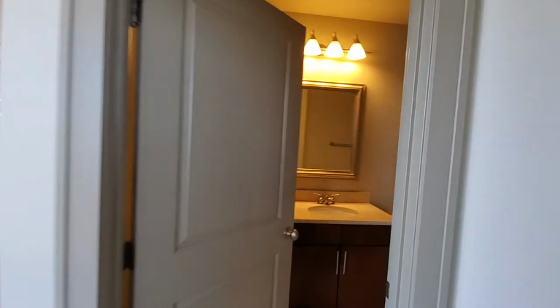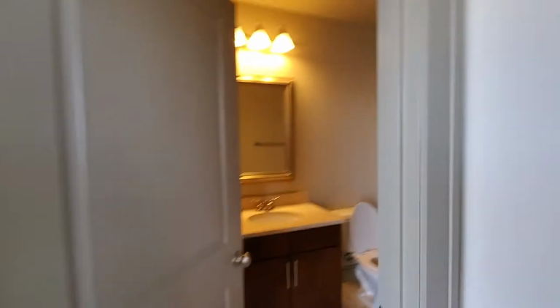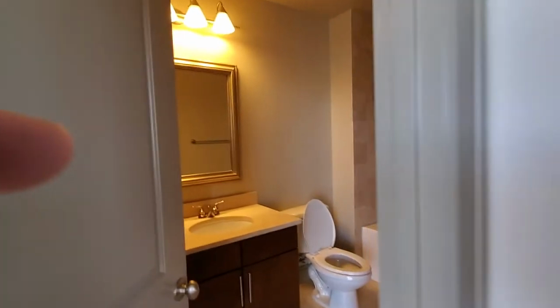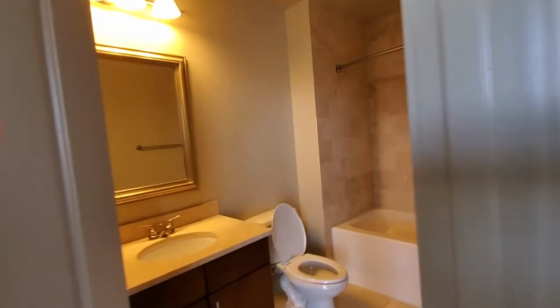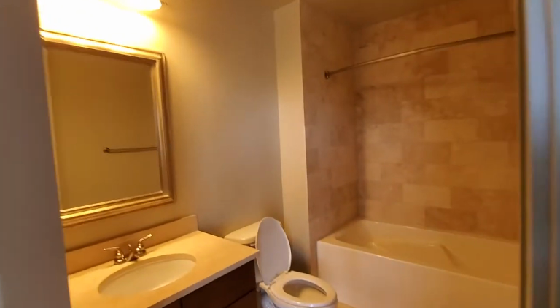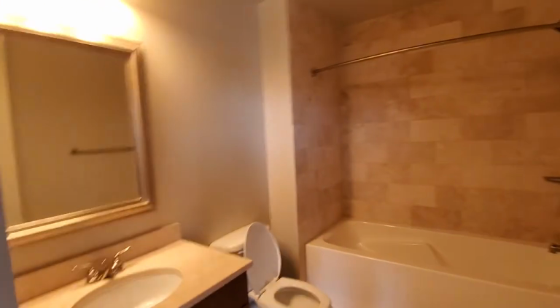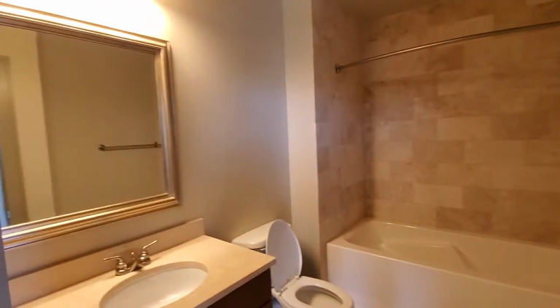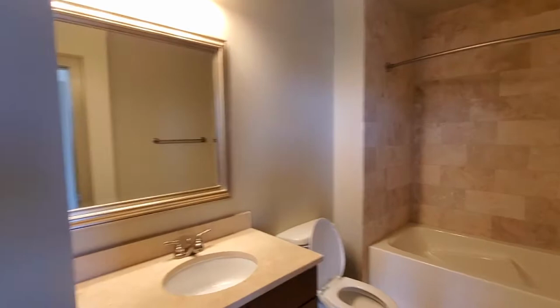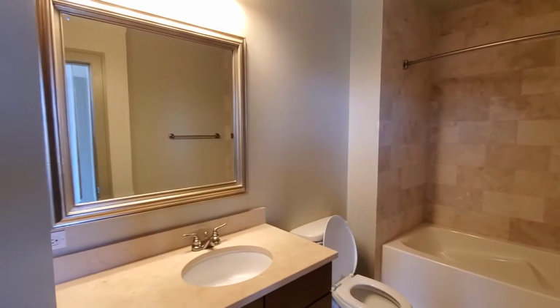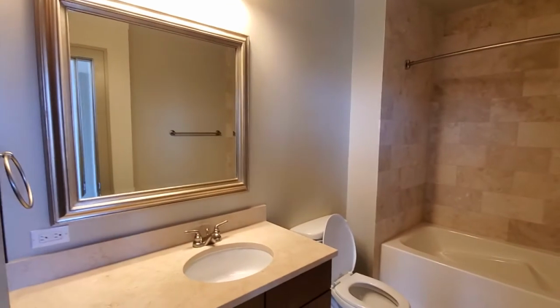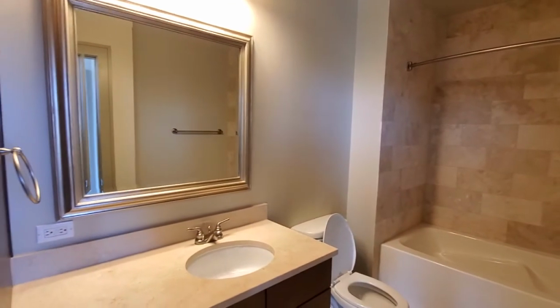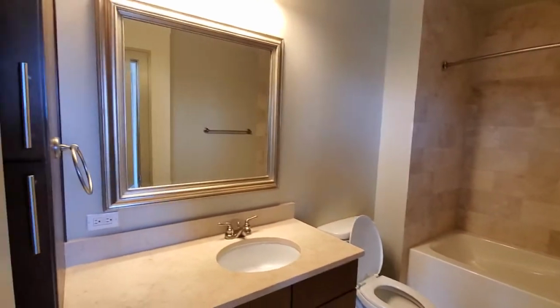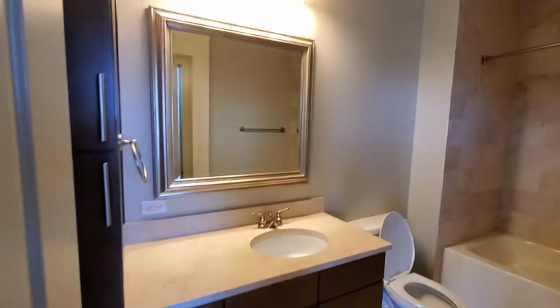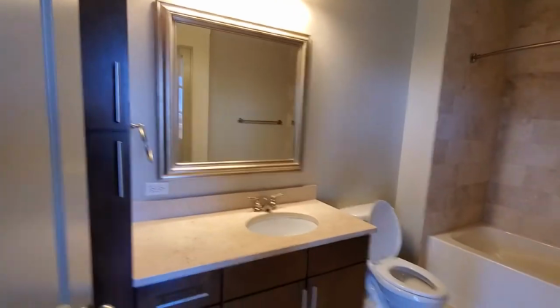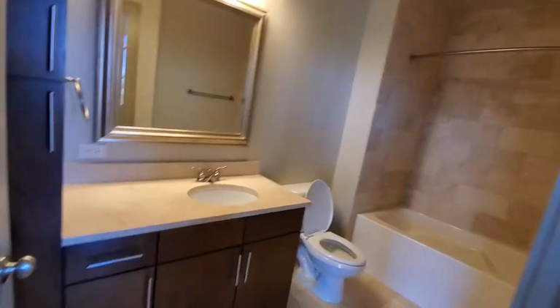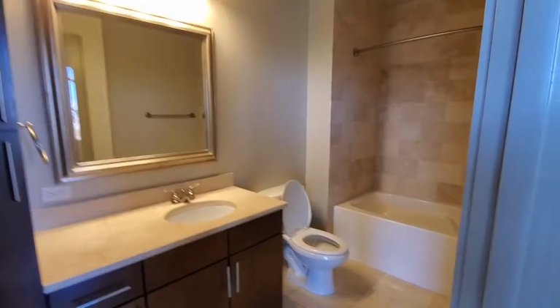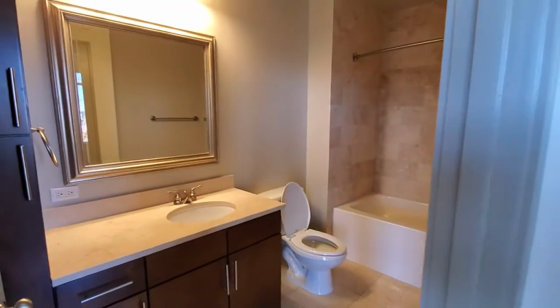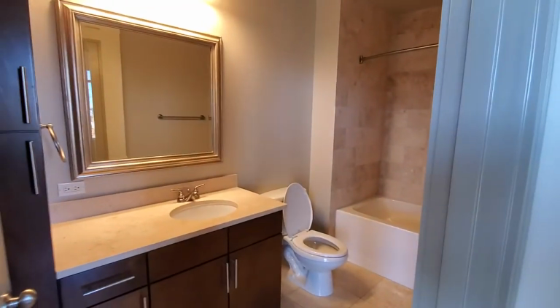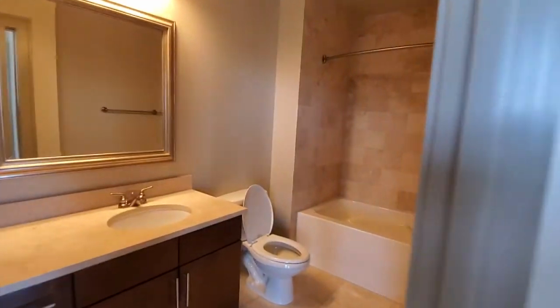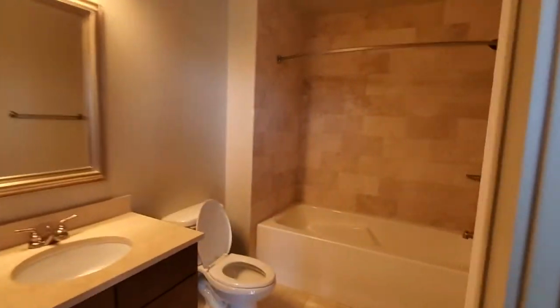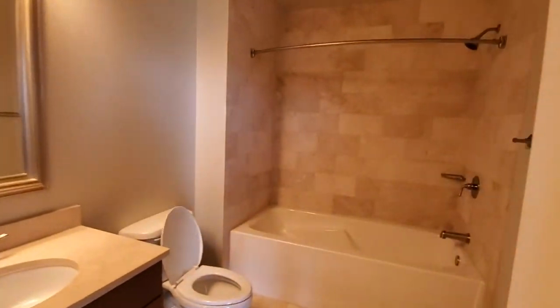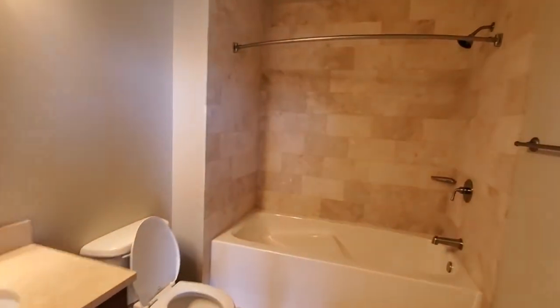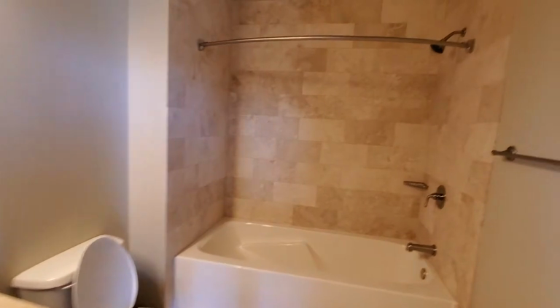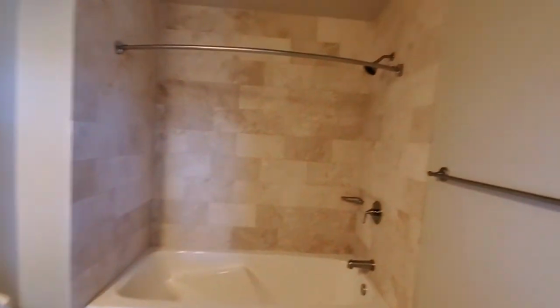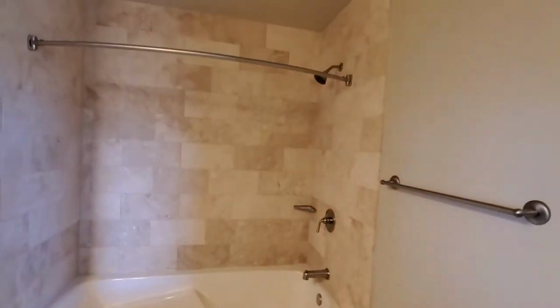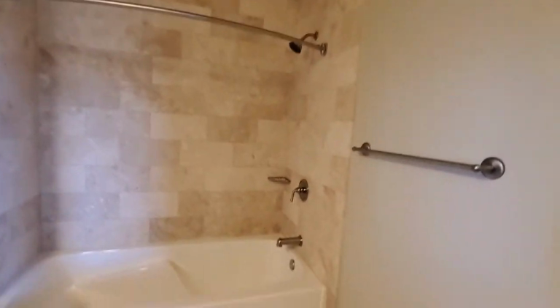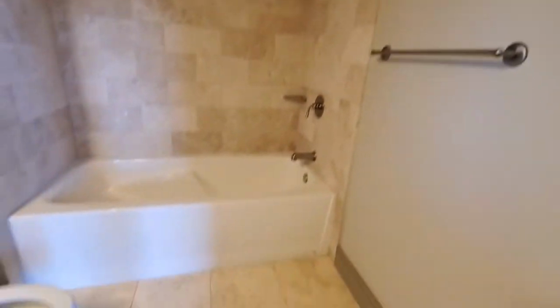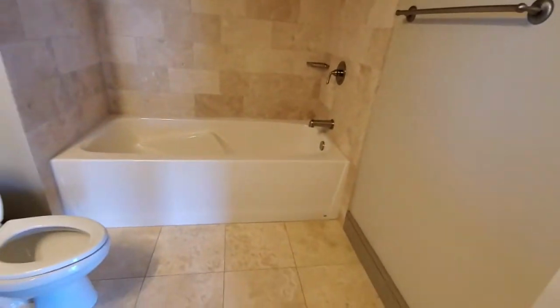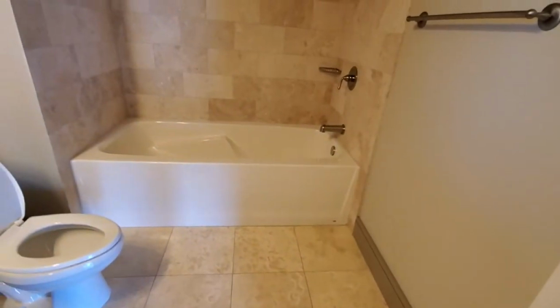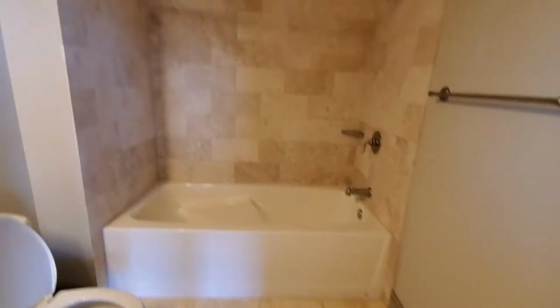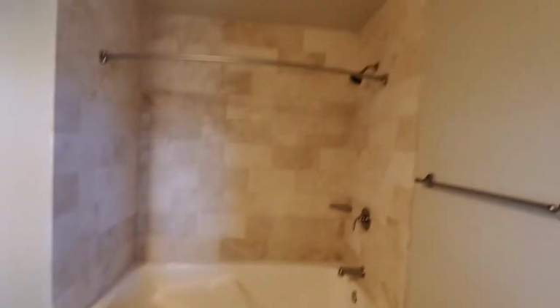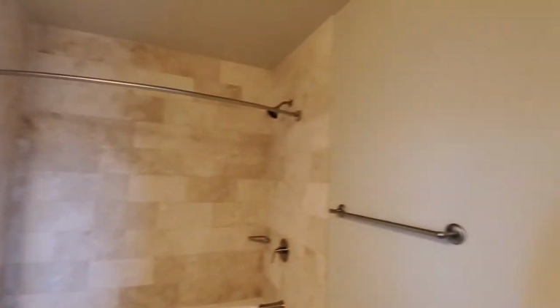Here's the second bathroom with more granite countertops, a large vanity, and the travertine tile work that we are well known for.